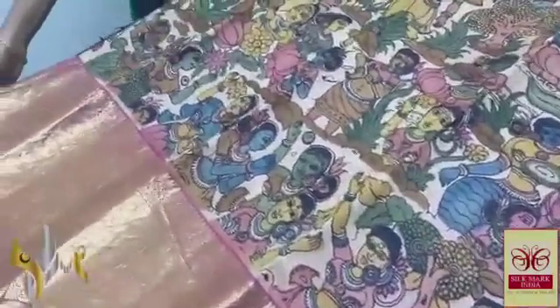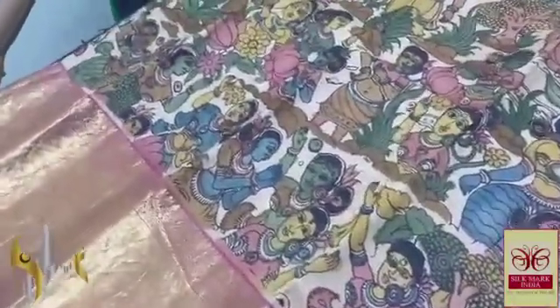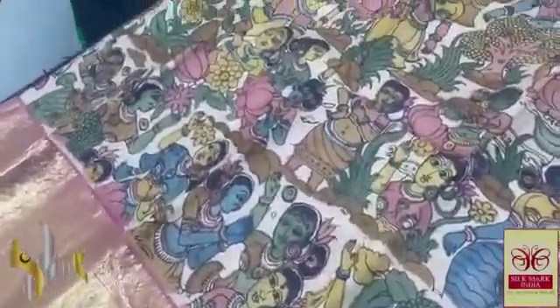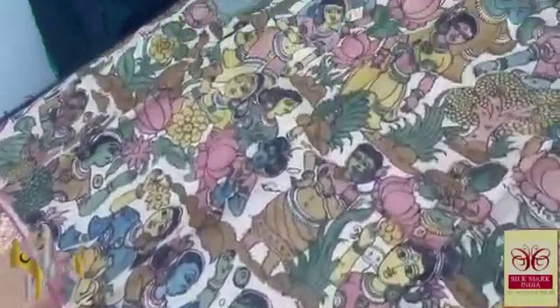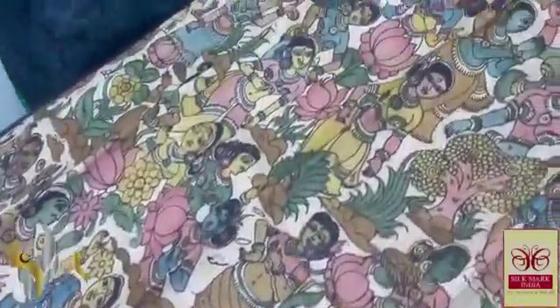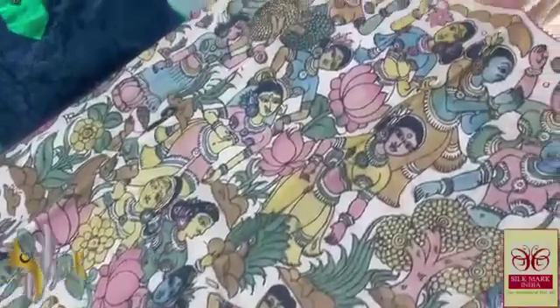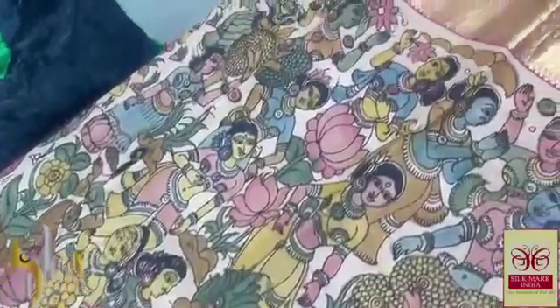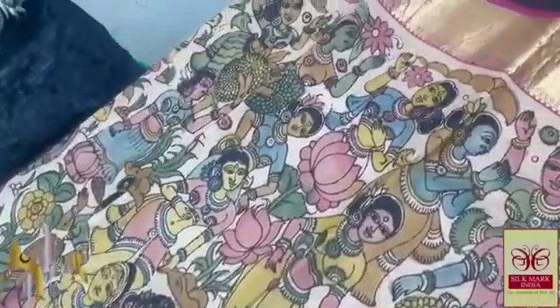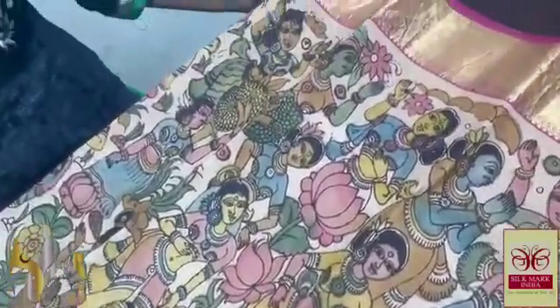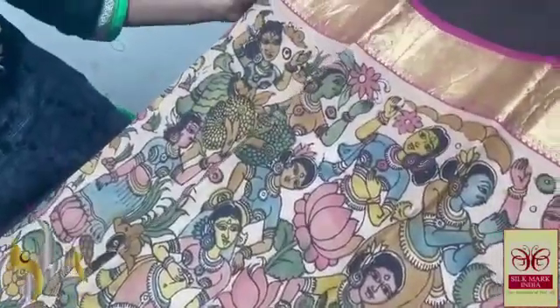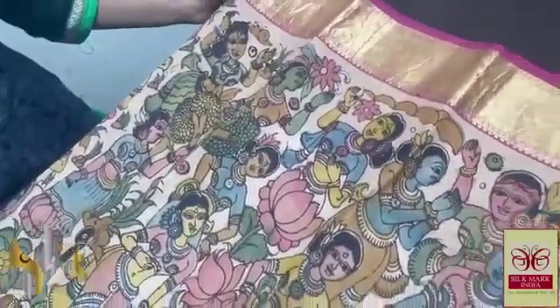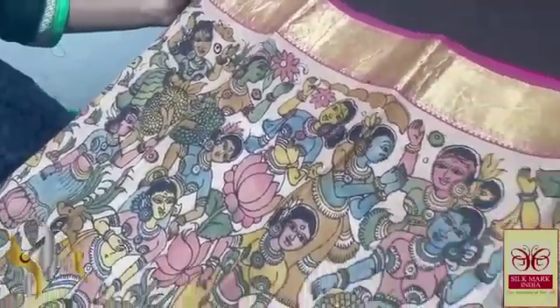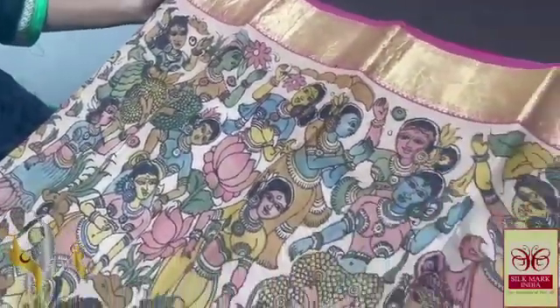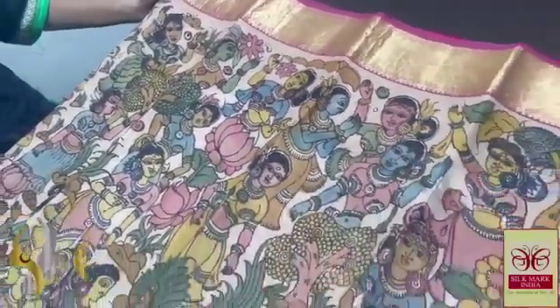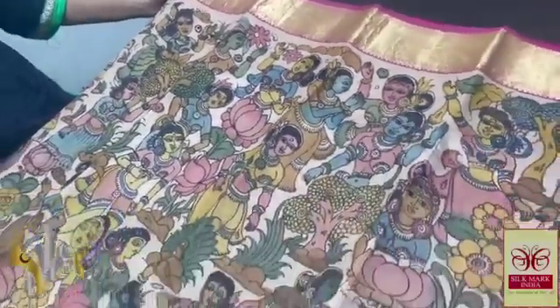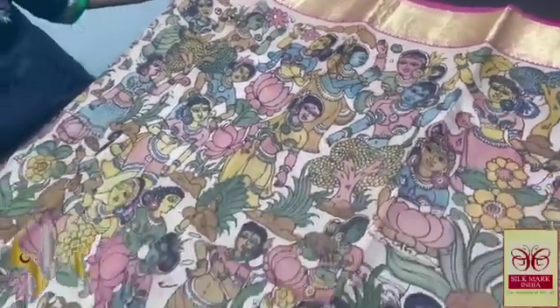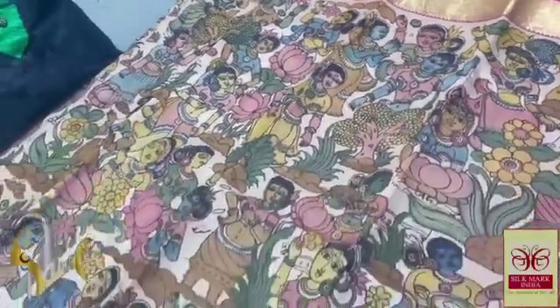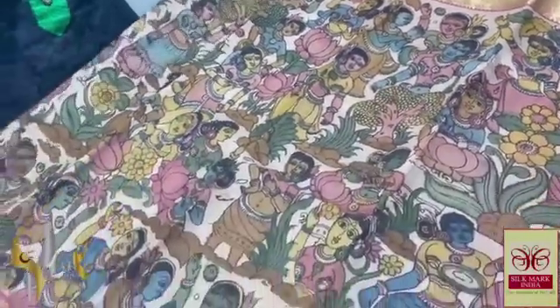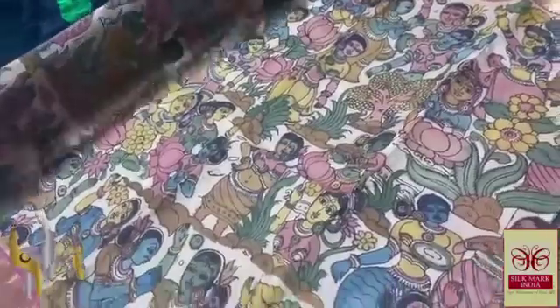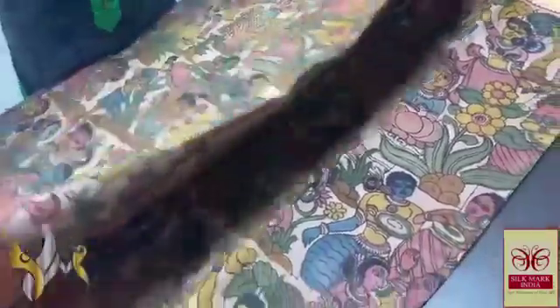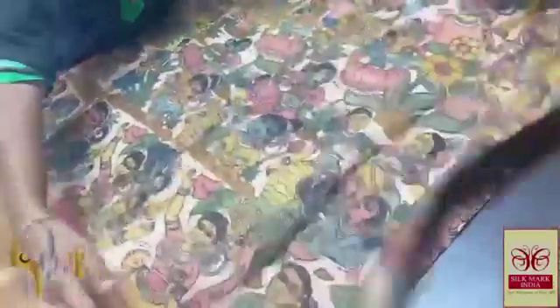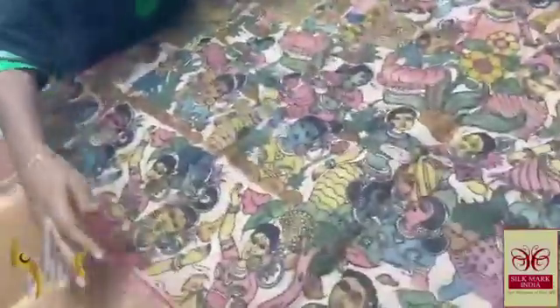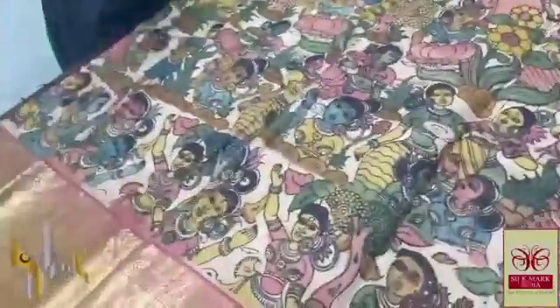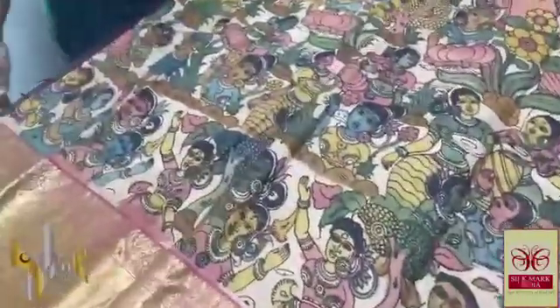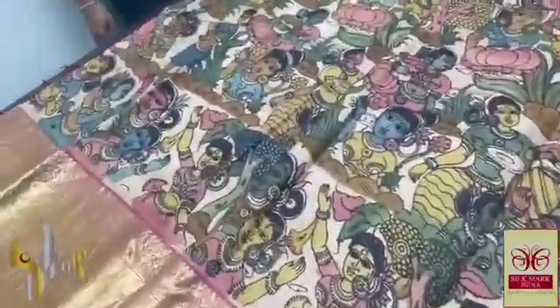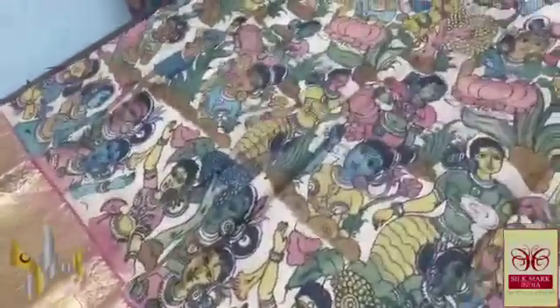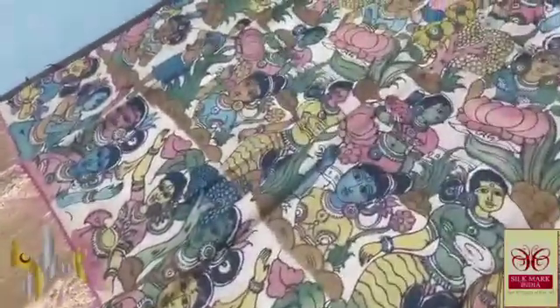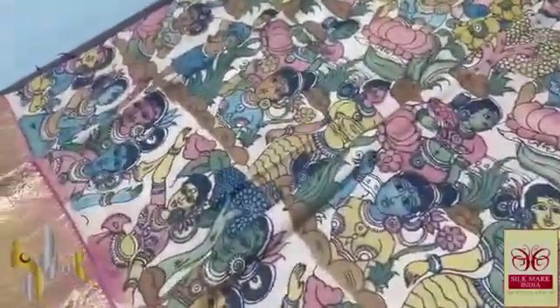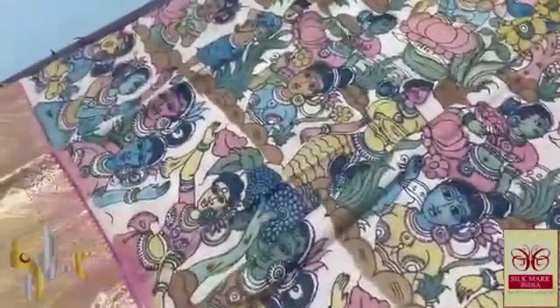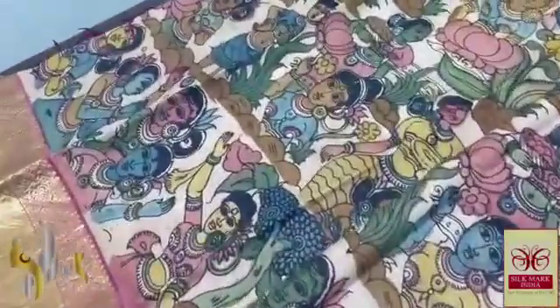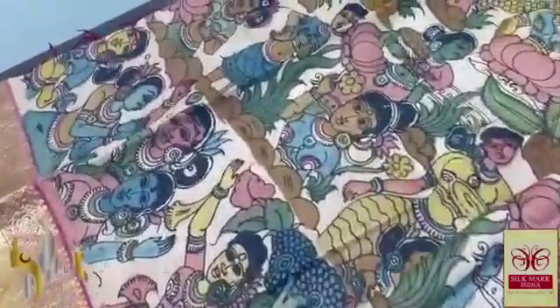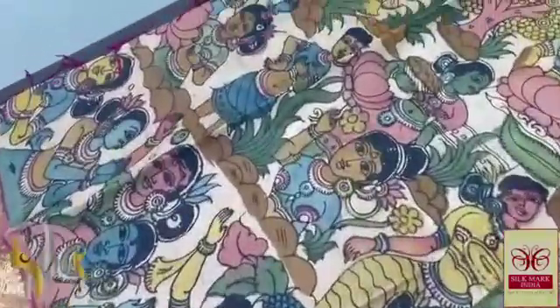The base colour of the saree is silk colour itself — a sandal base — and the Elora painting design is completely hand painted all over the saree. It is a very famous and beautiful design with excellent hand painting work.